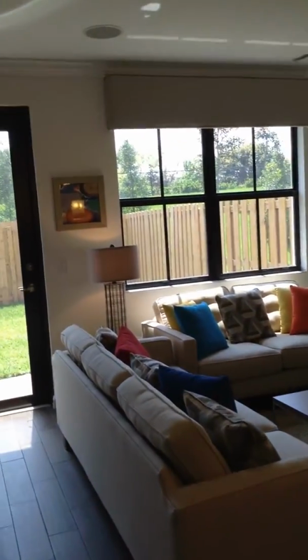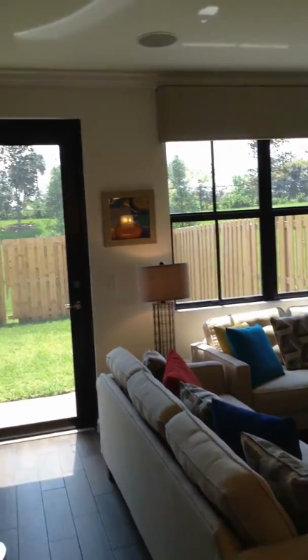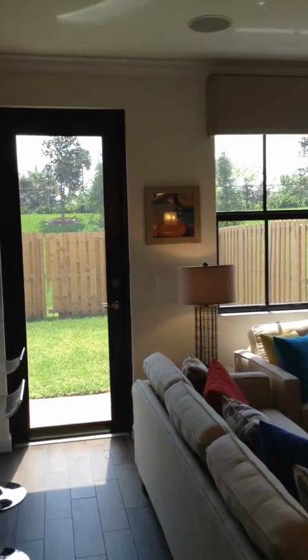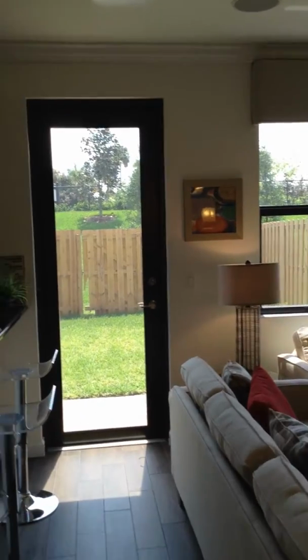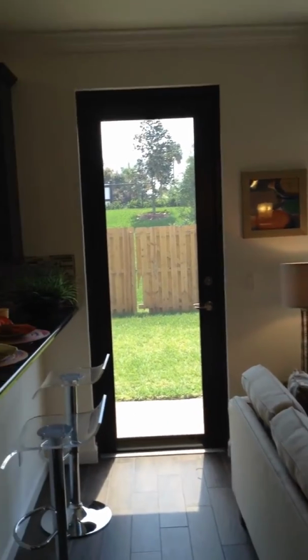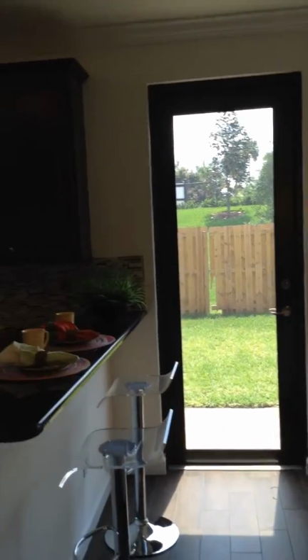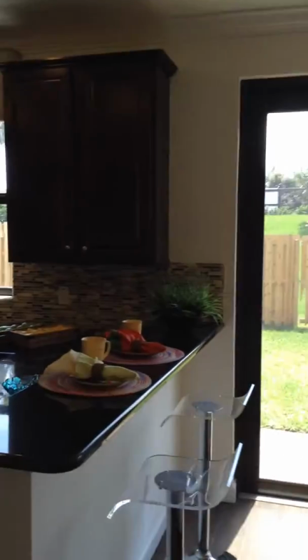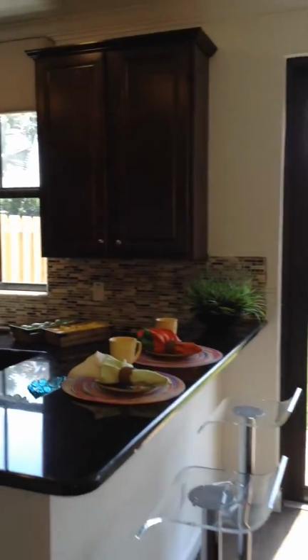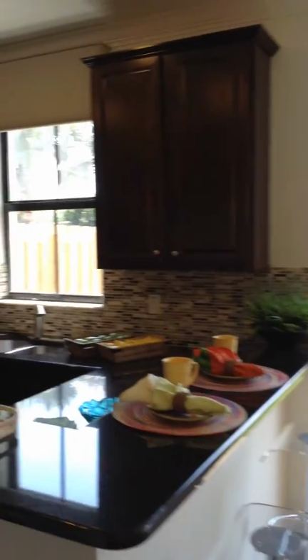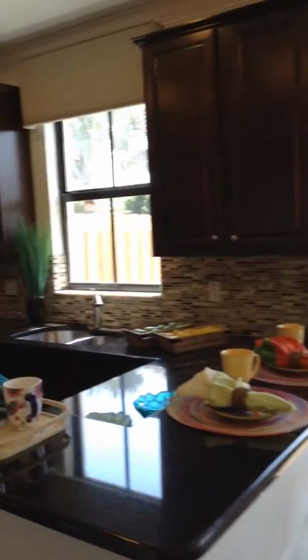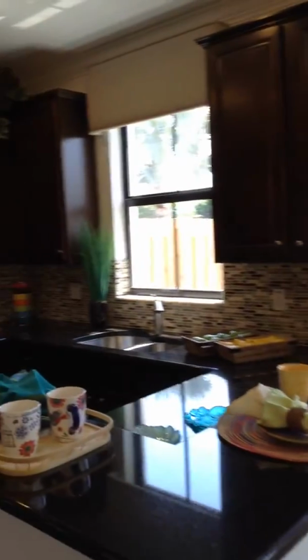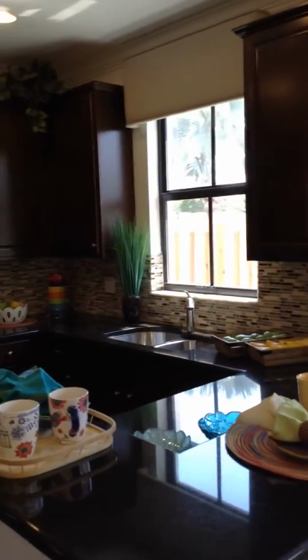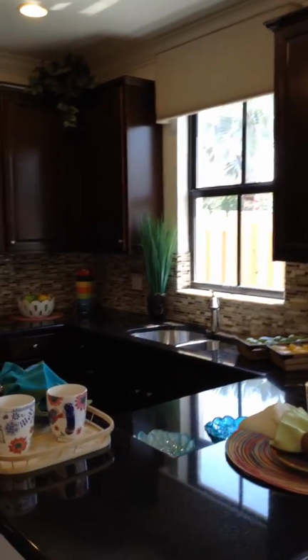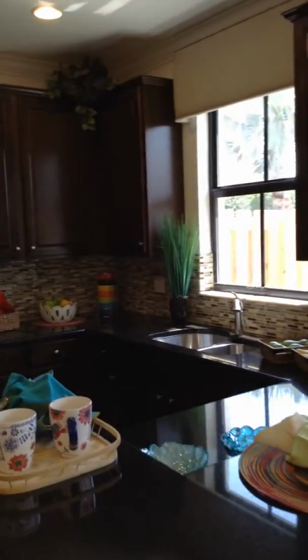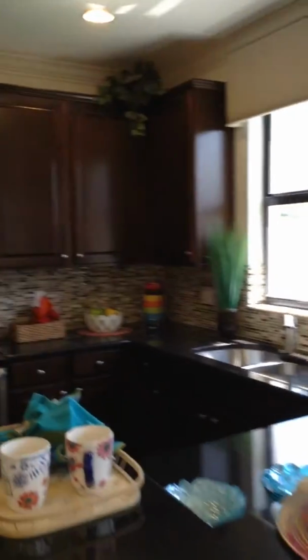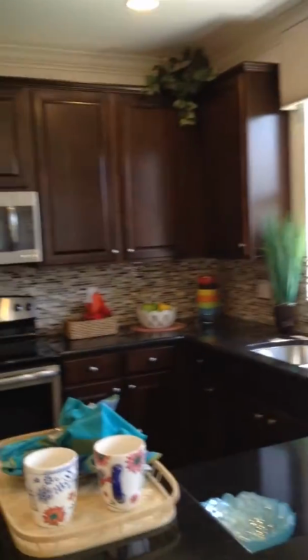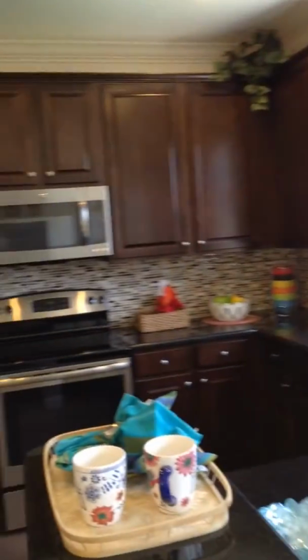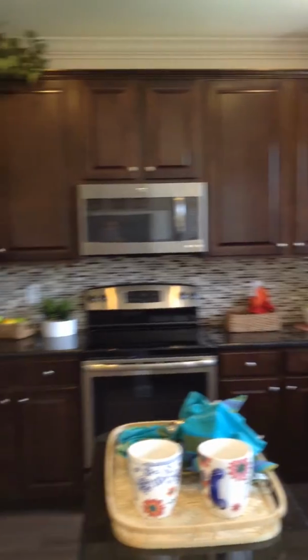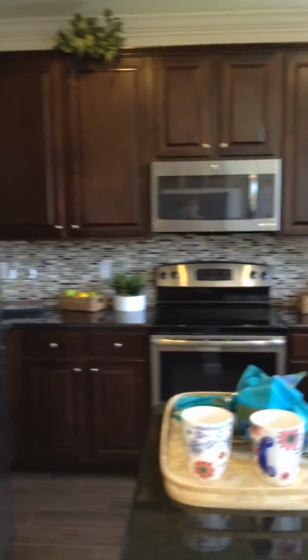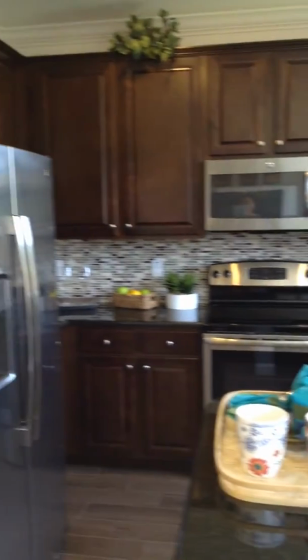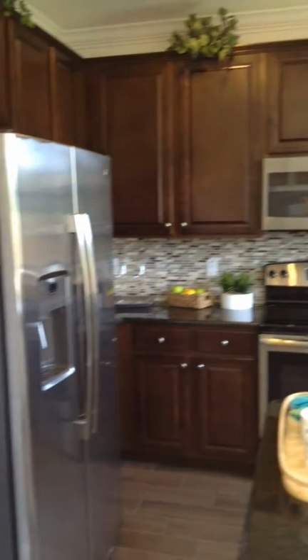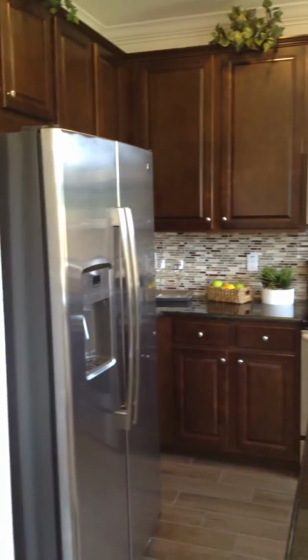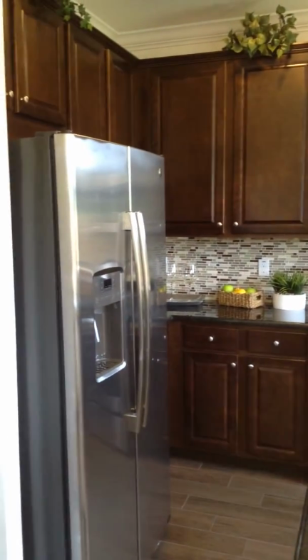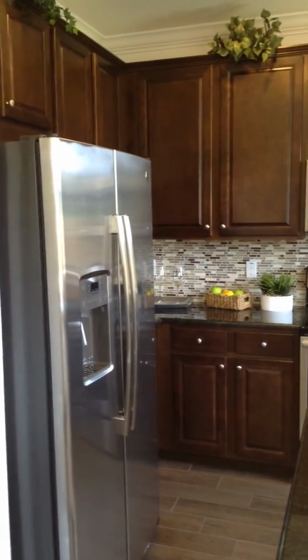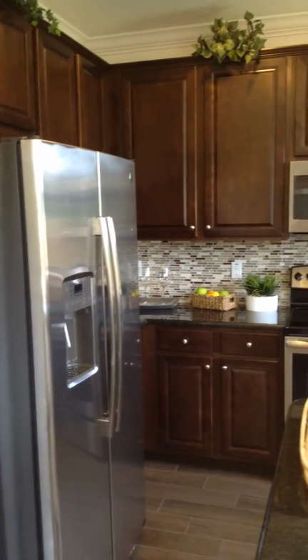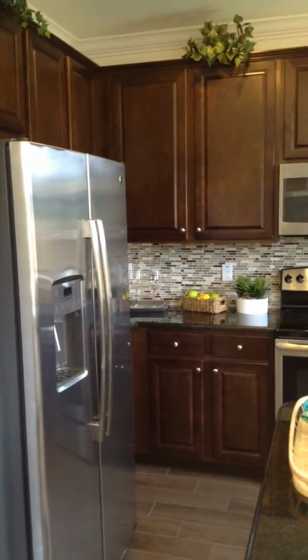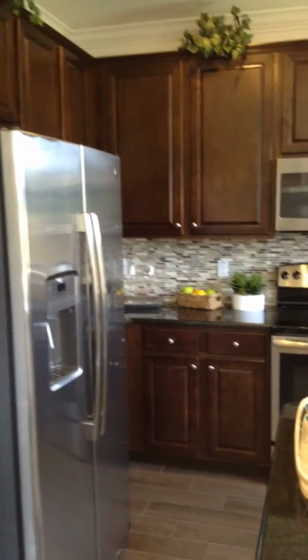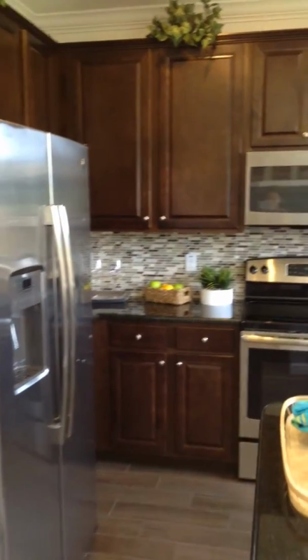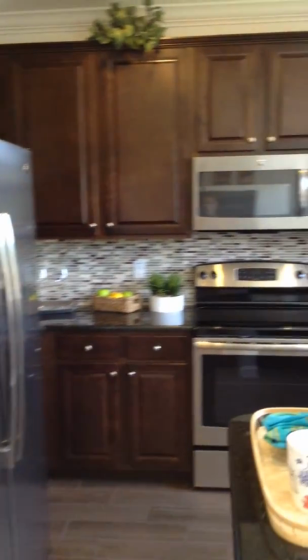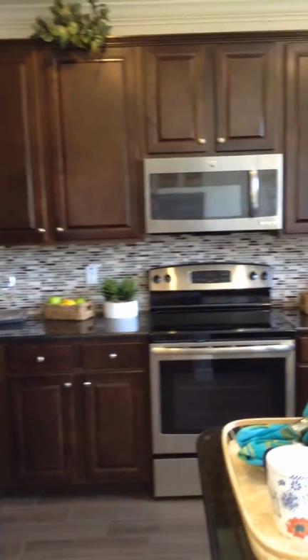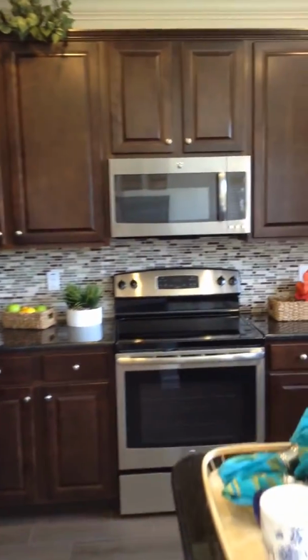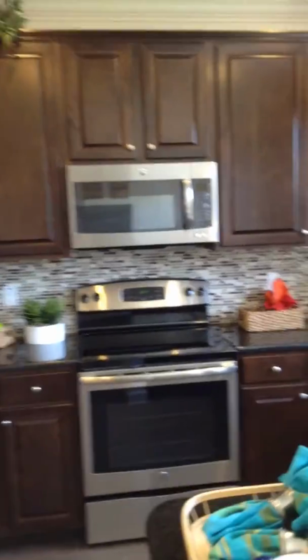Coming around, here's the kitchen. Granite countertops come with it, stainless steel appliances come with it, and of course hurricane impact windows as well.